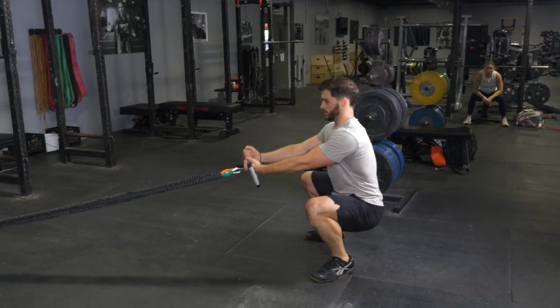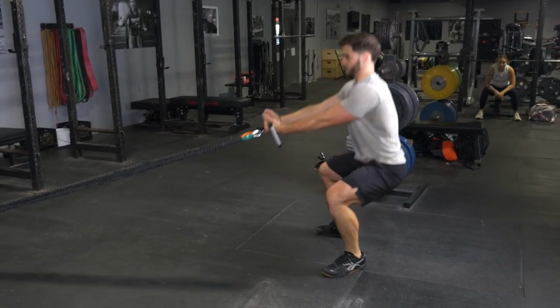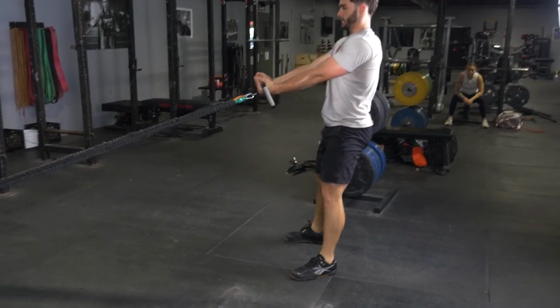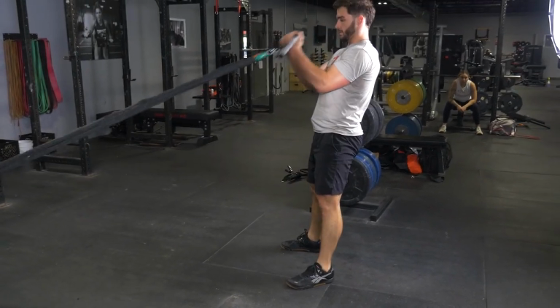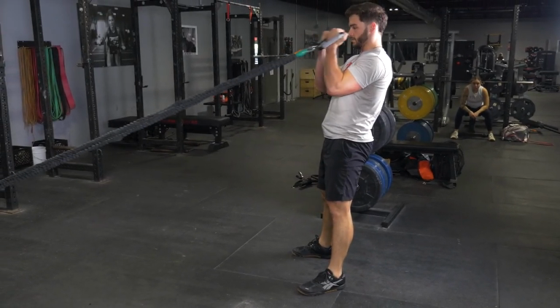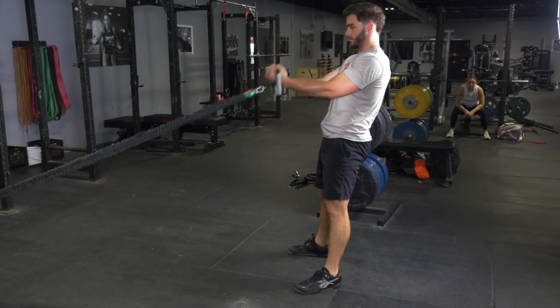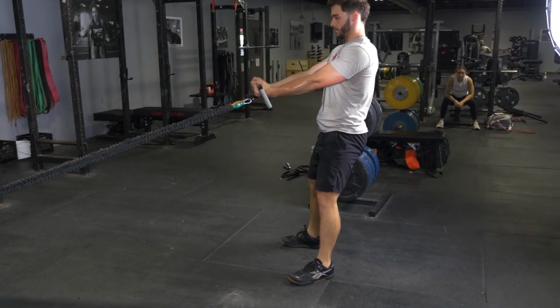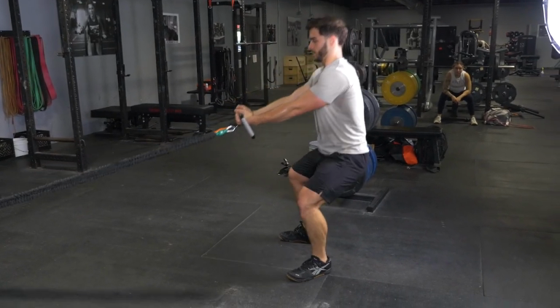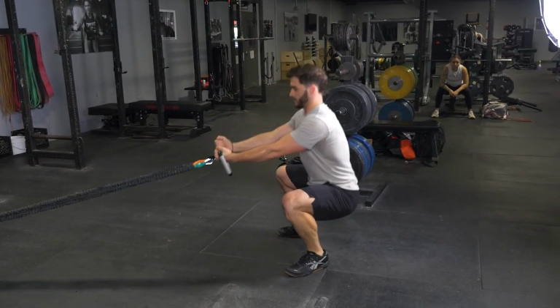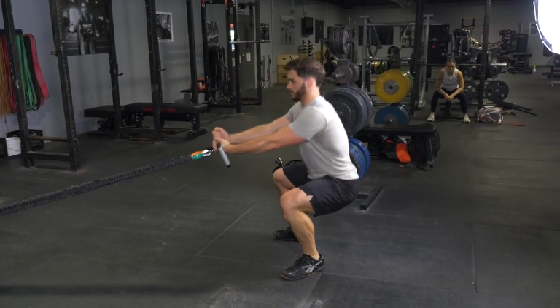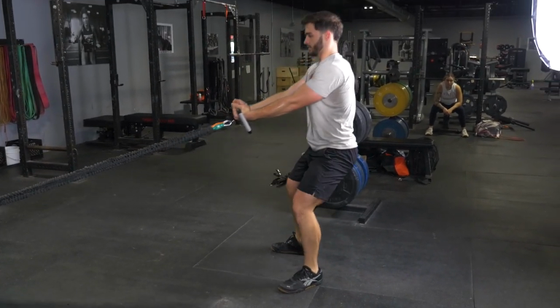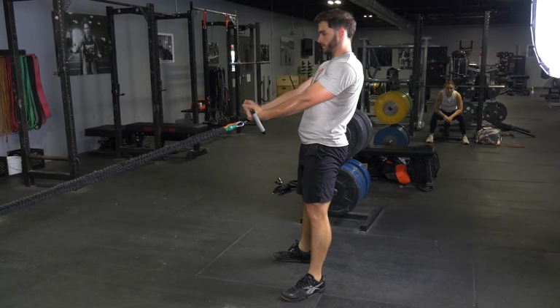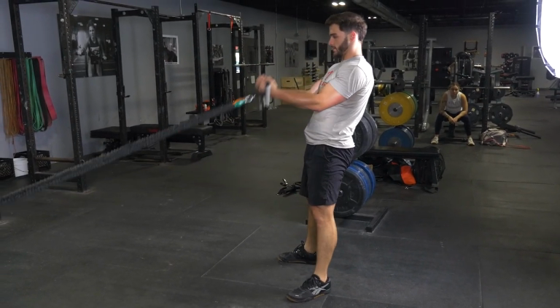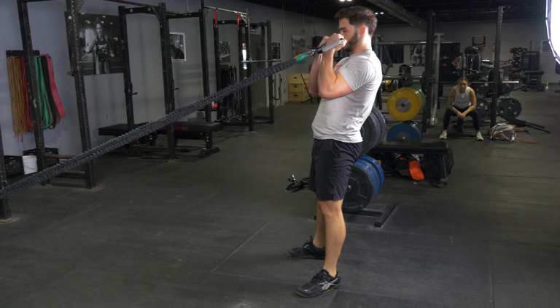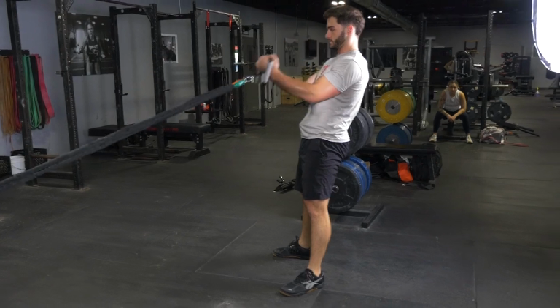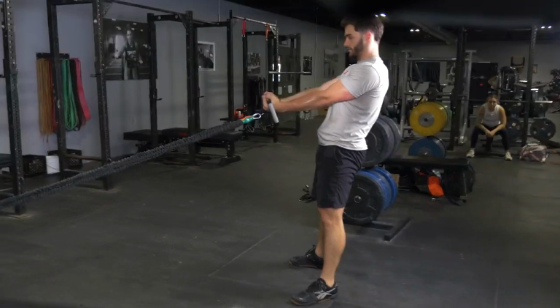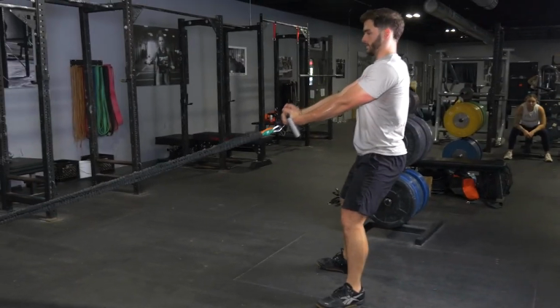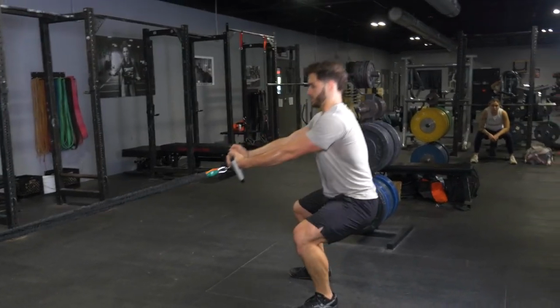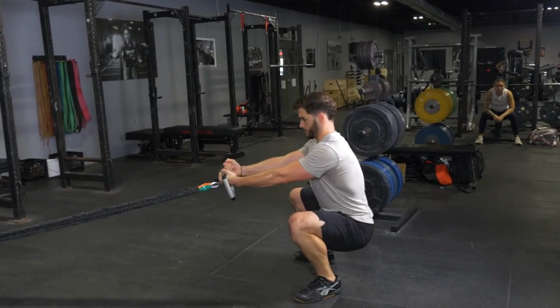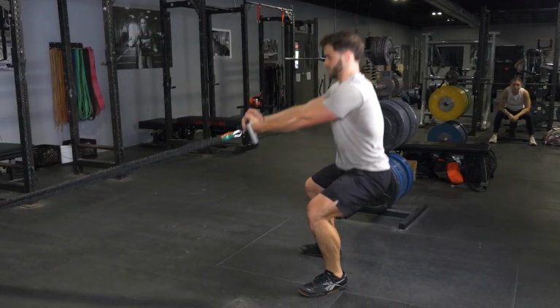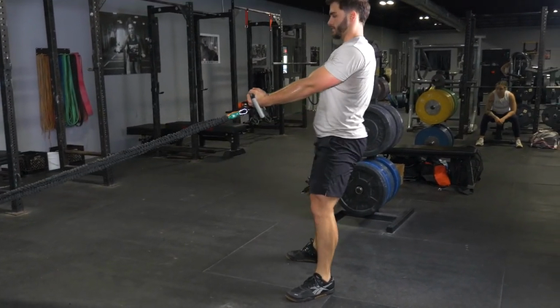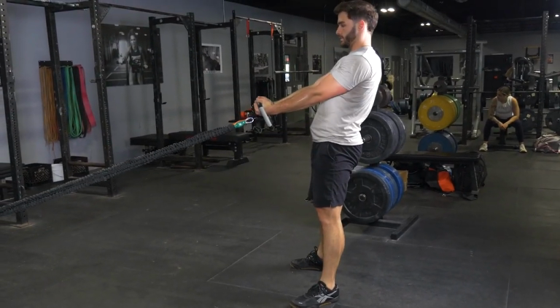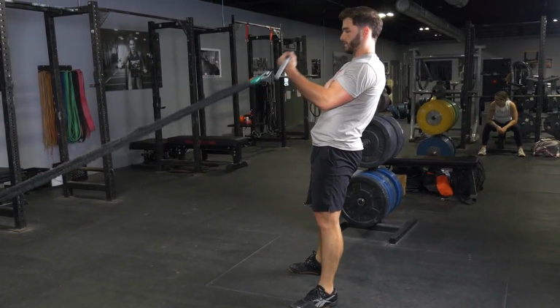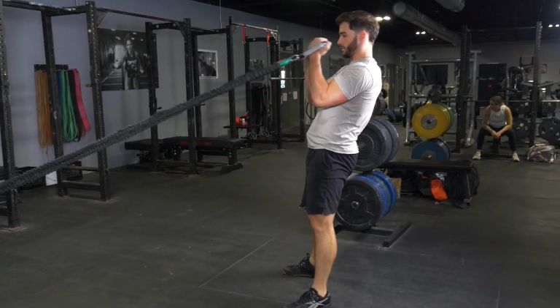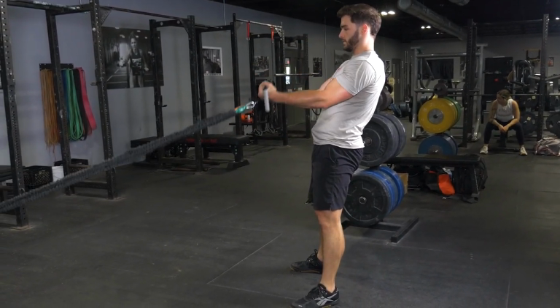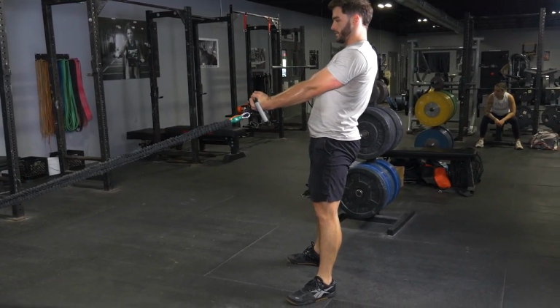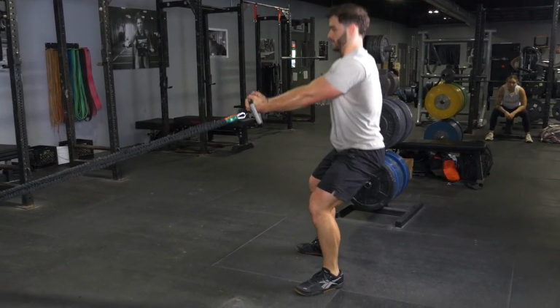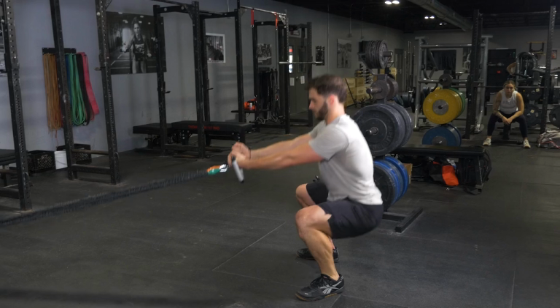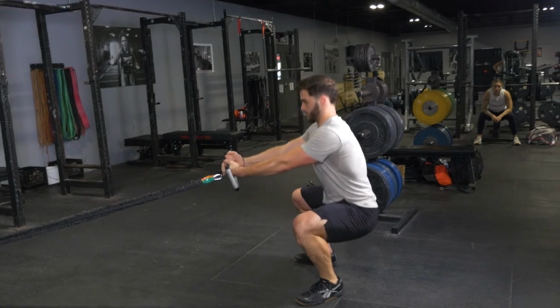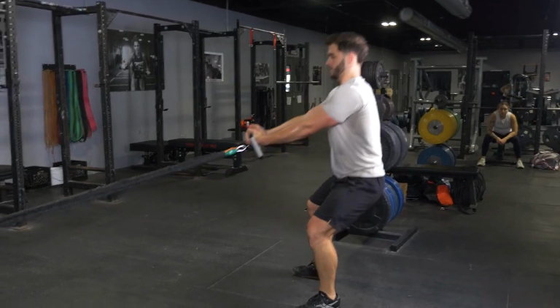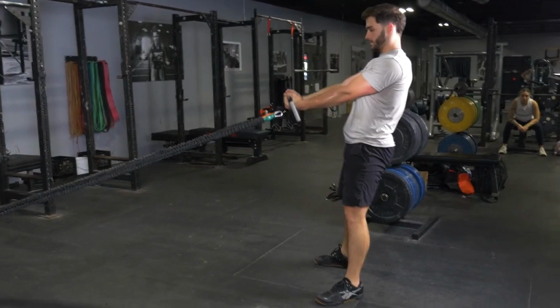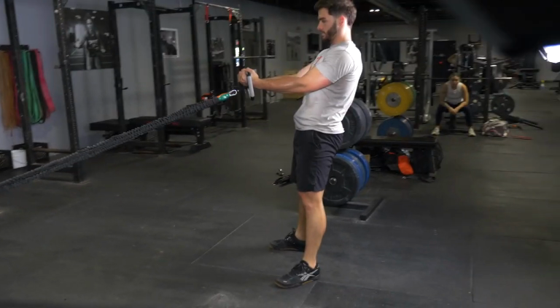To complete the squat and curl with your T-Grip Max and Band Kit, begin grasping your max bar with a traditional grip facing the anchor point of the bands, feet slightly wider than shoulder width.